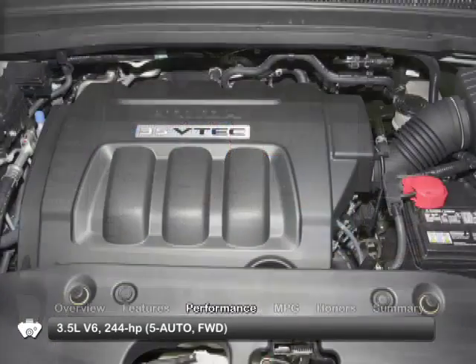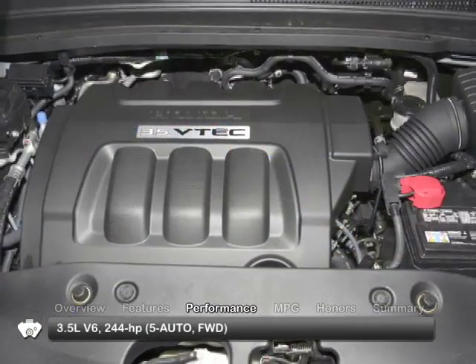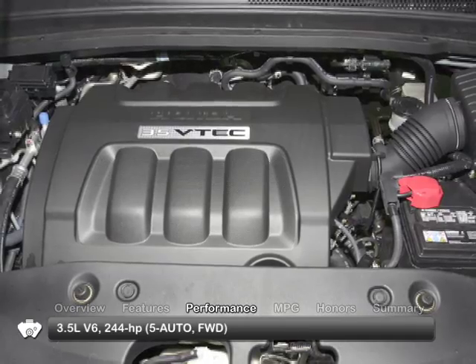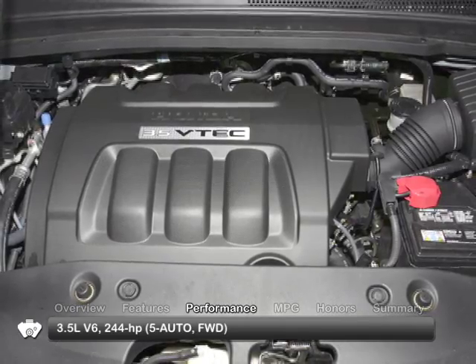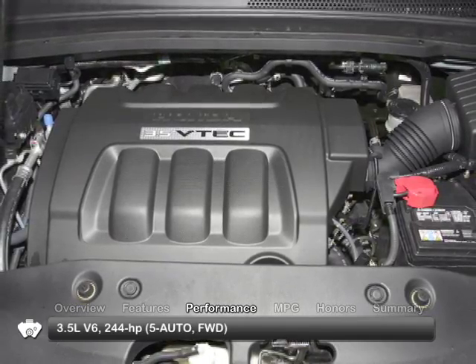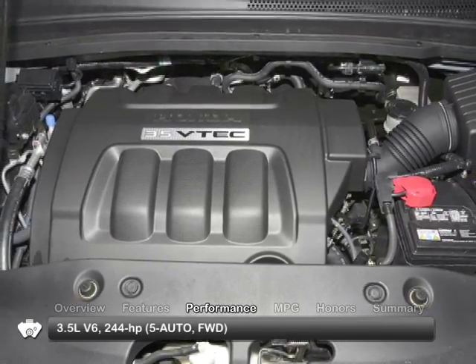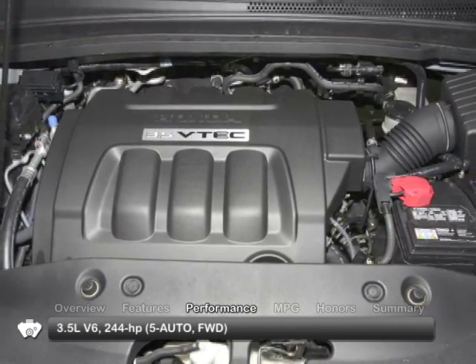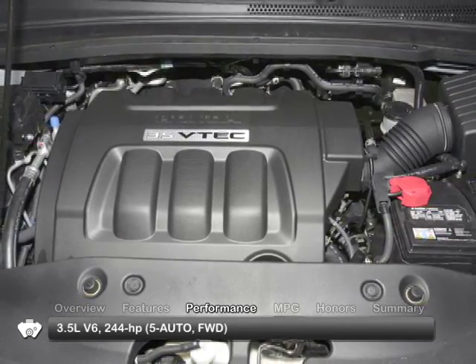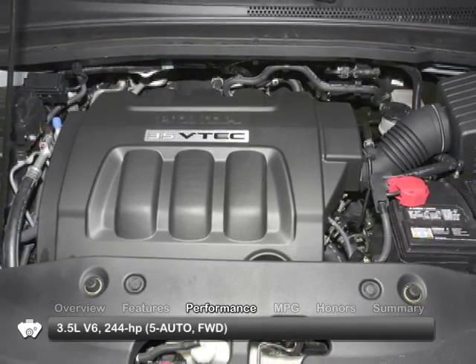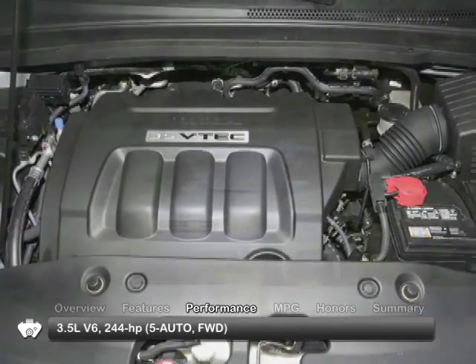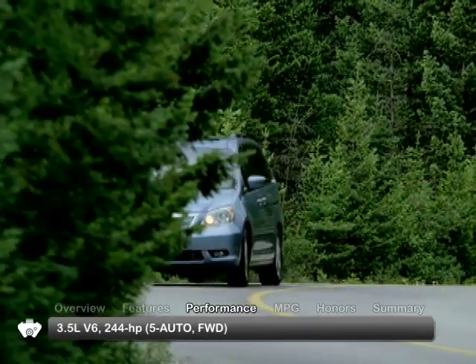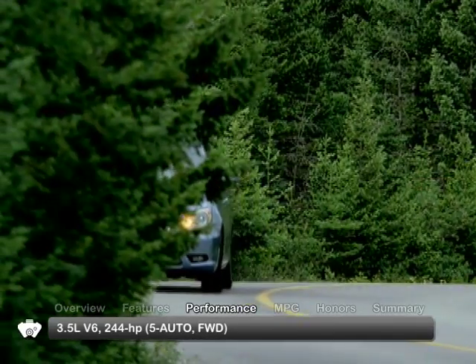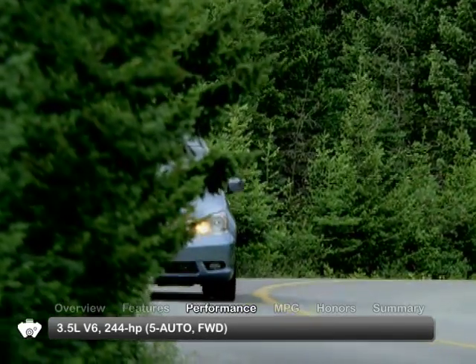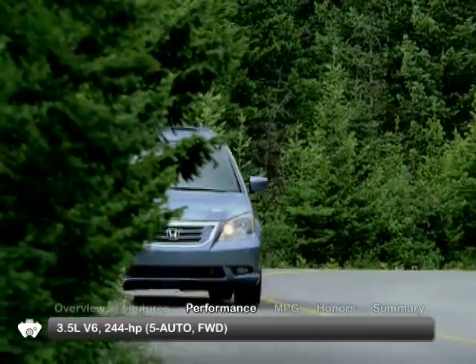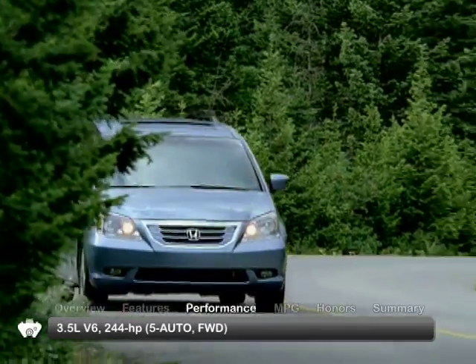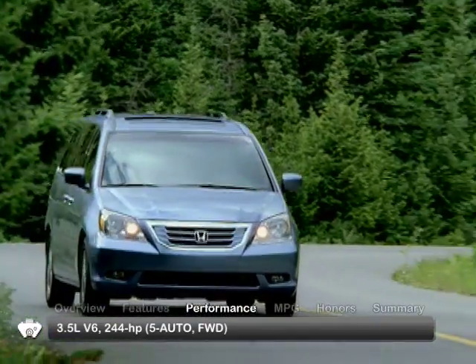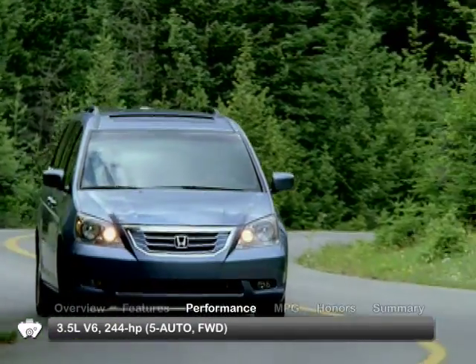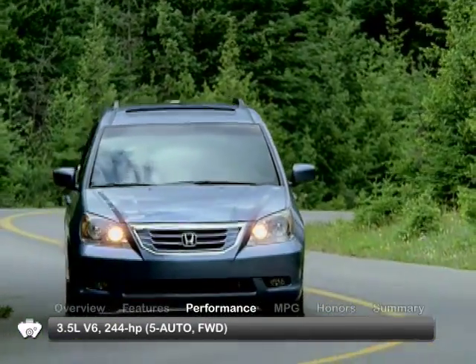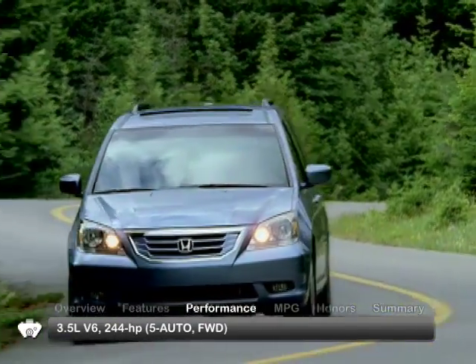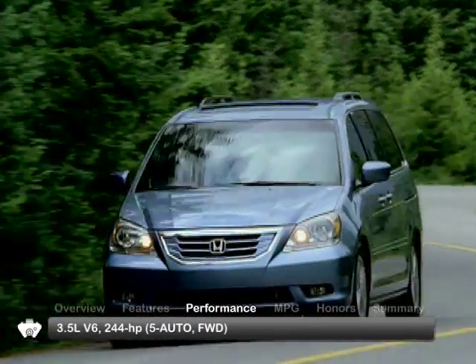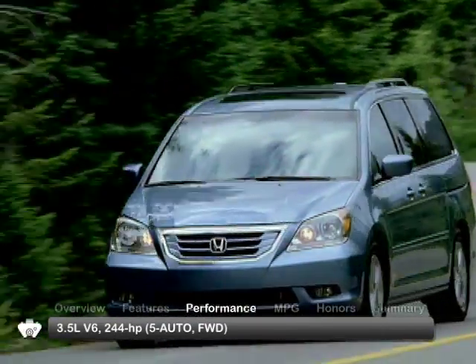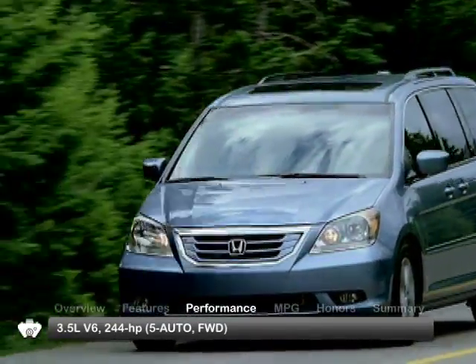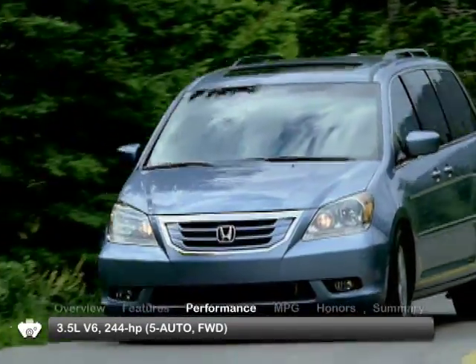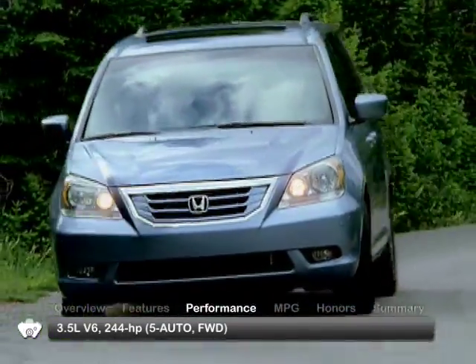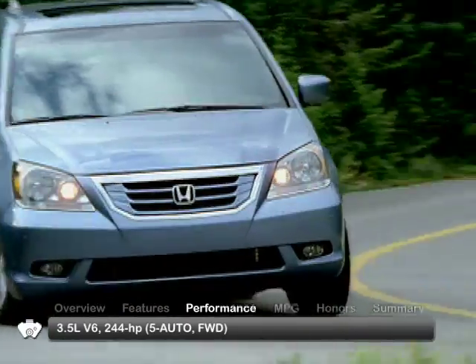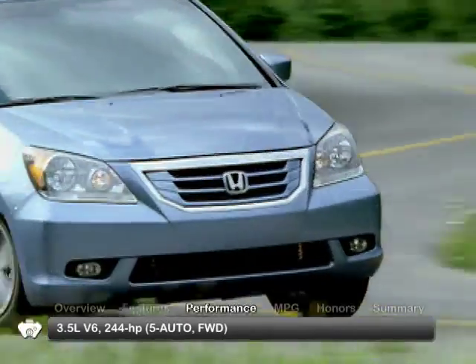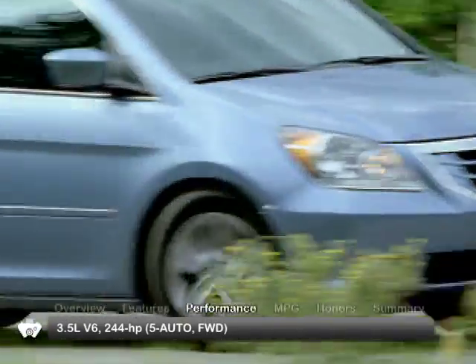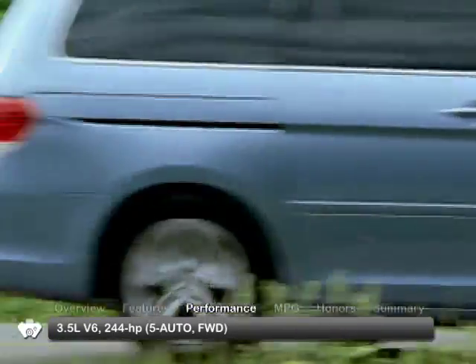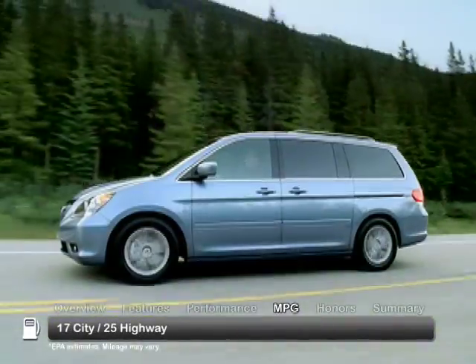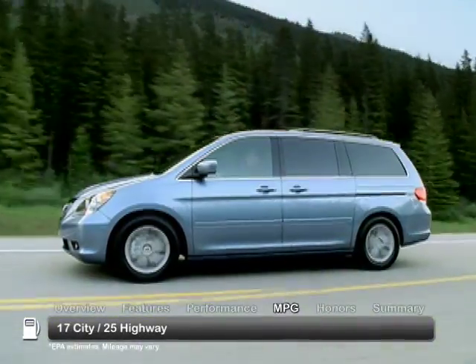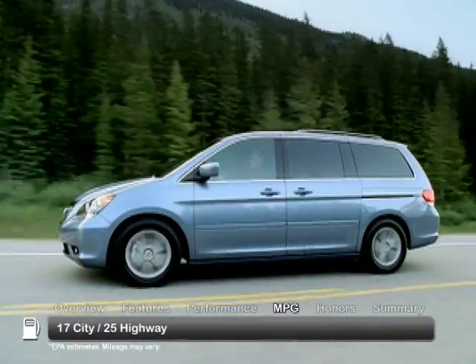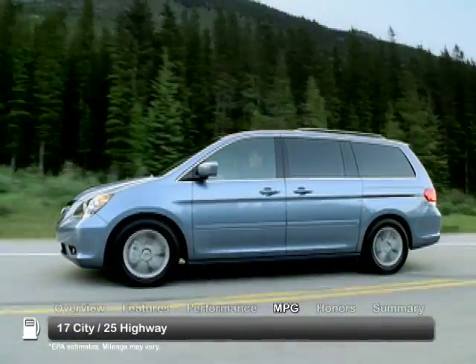The 2009 Odyssey is powered by a 3.5-liter V6 engine, incorporating Honda's variable cylinder management, which improves fuel consumption by shutting down three of the six cylinders during highway driving.